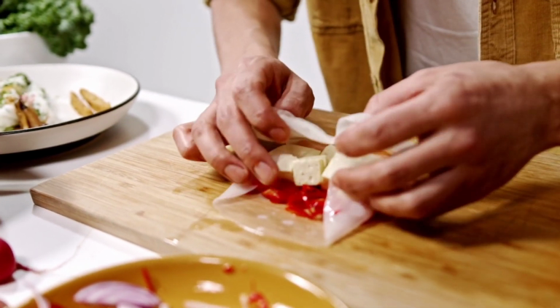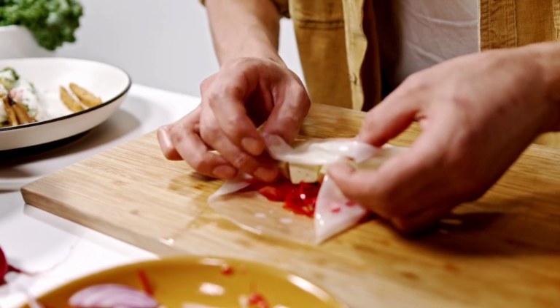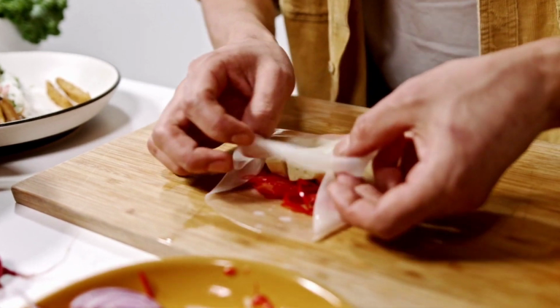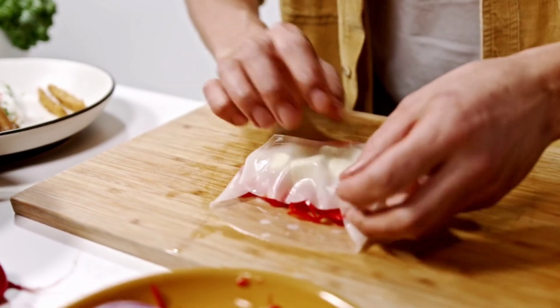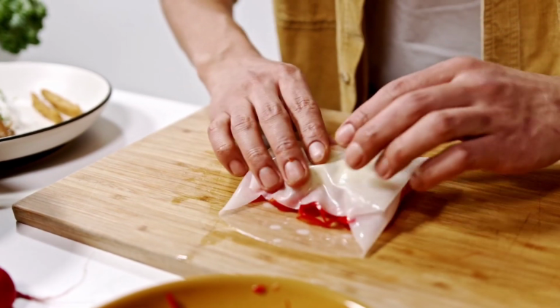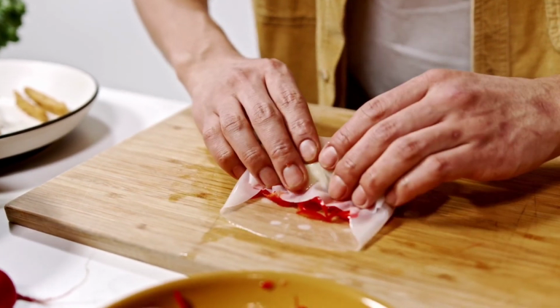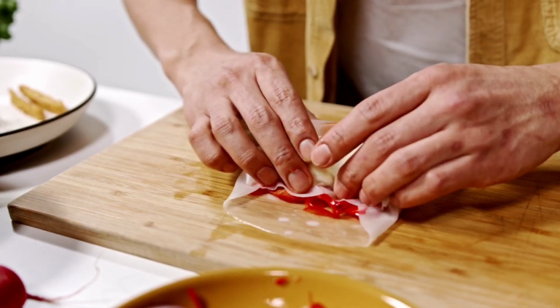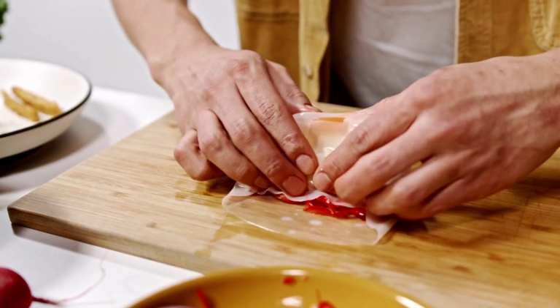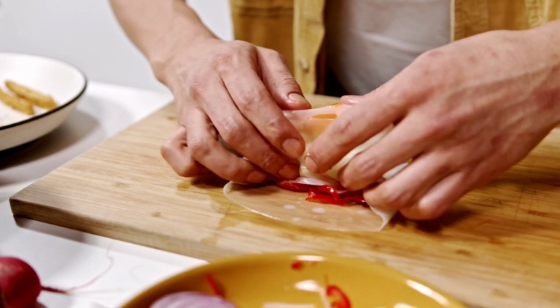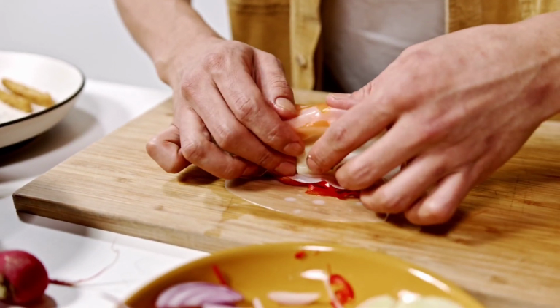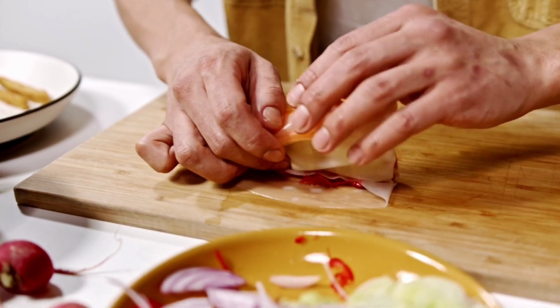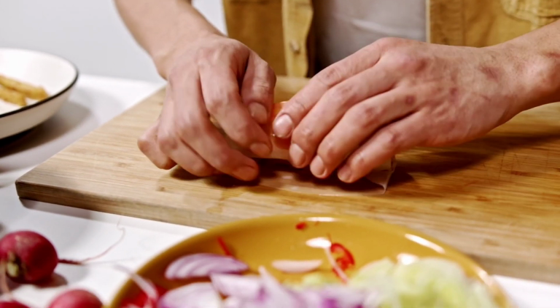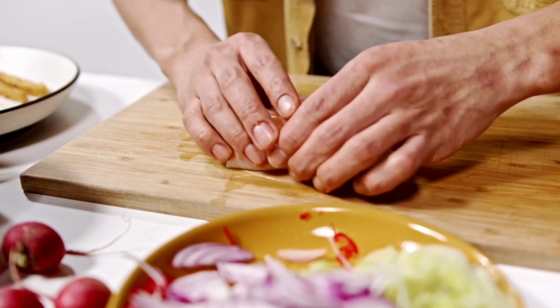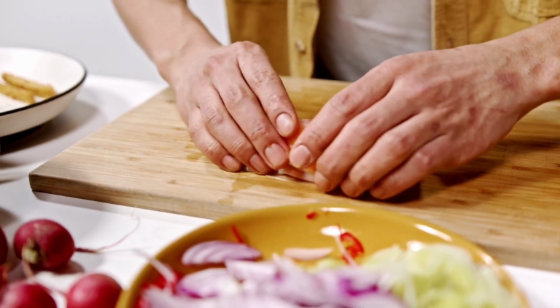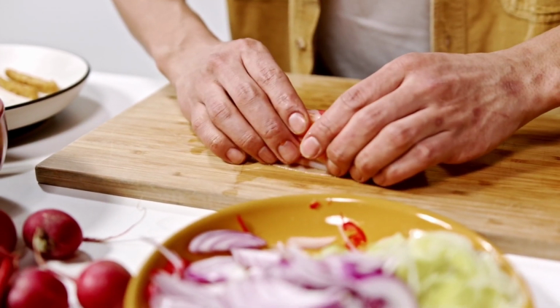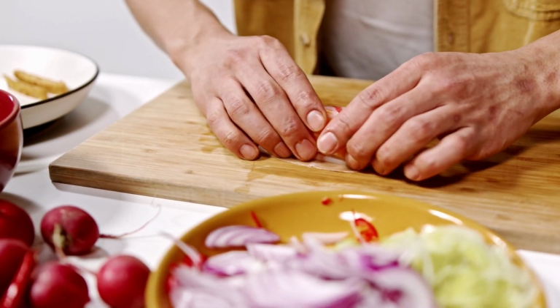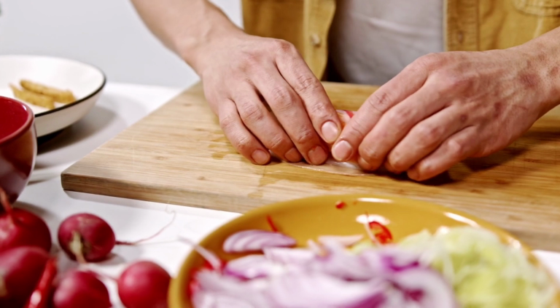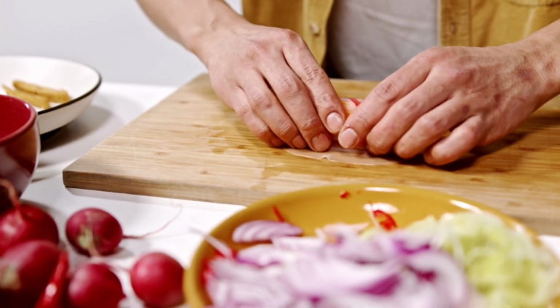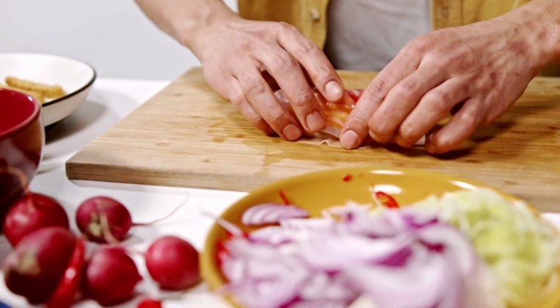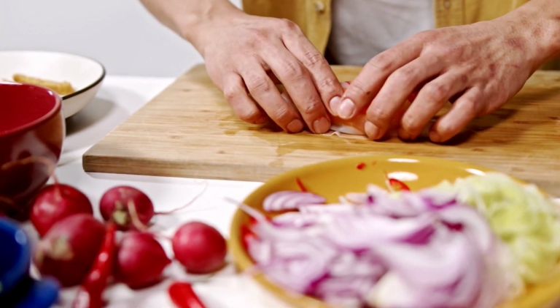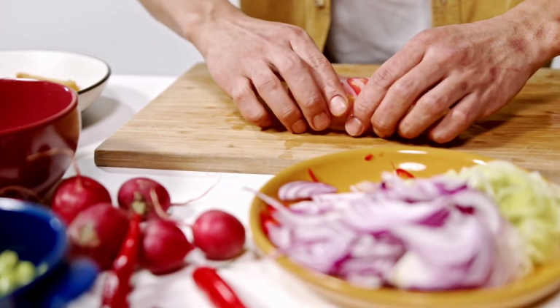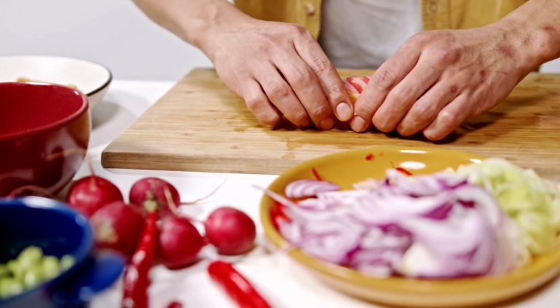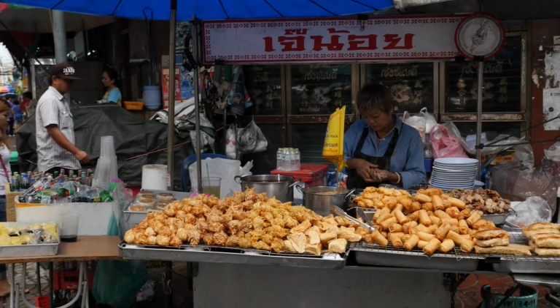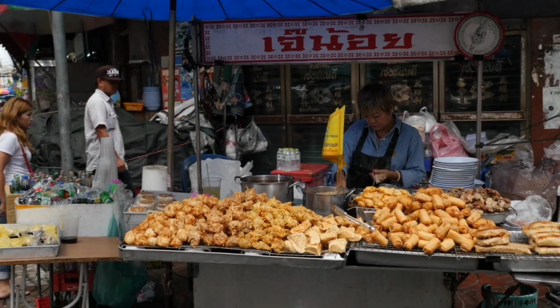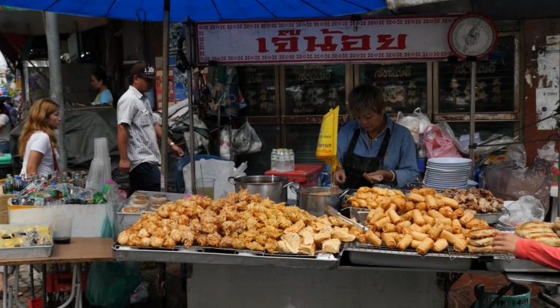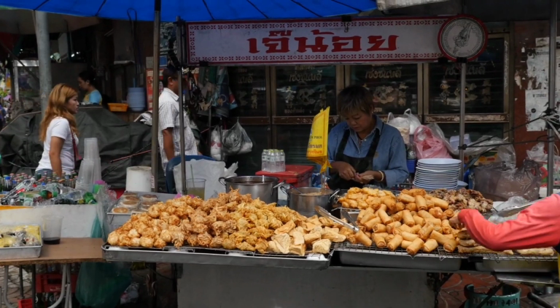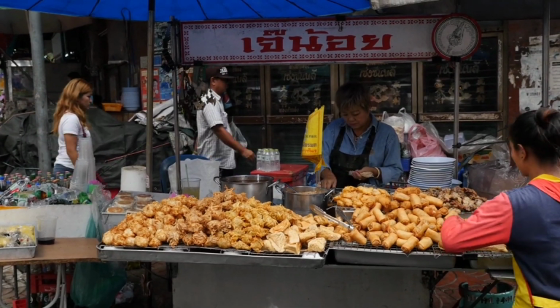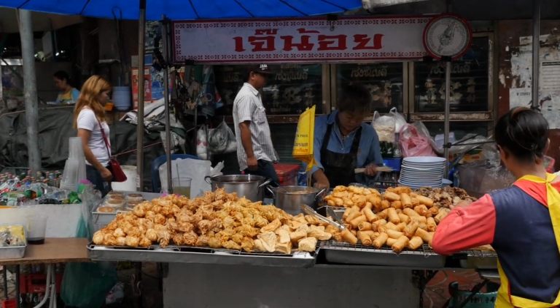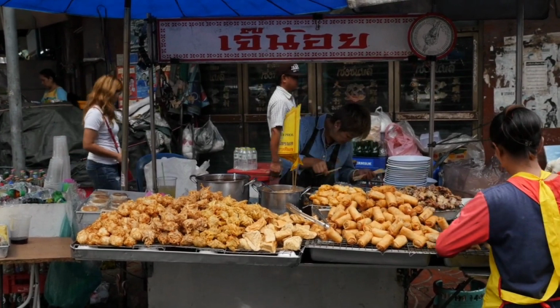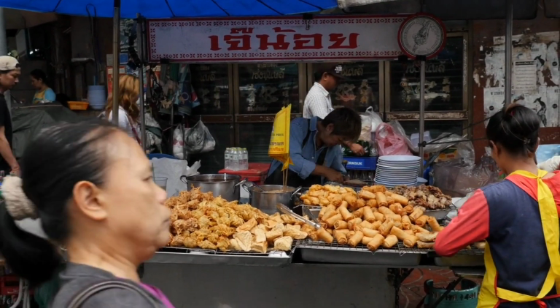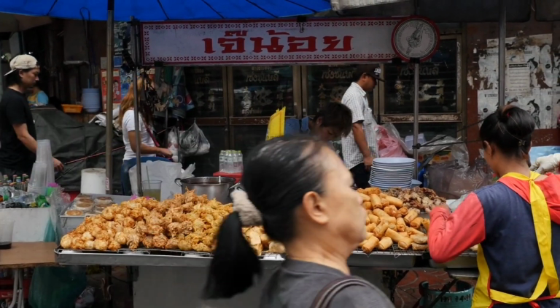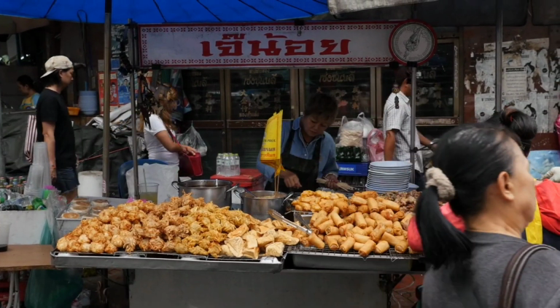In the southern region, the spring rolls often incorporate a fusion of Thai and Malay flavors. Here, you might find rolls filled with curried potatoes, turmeric-spiced chicken, or even pineapples.